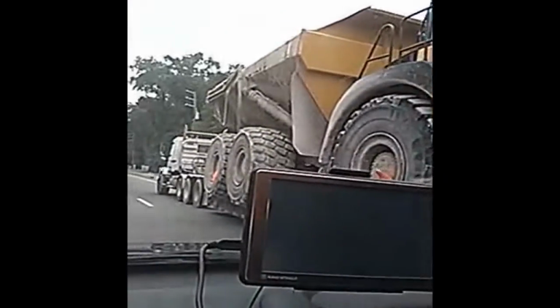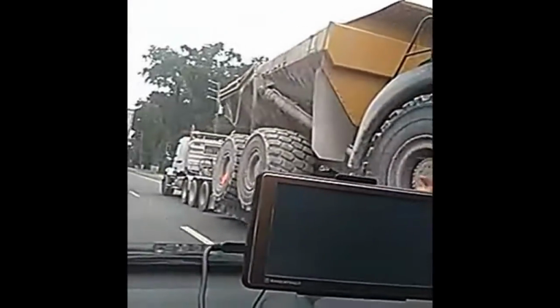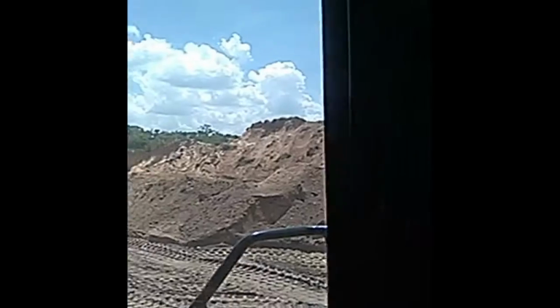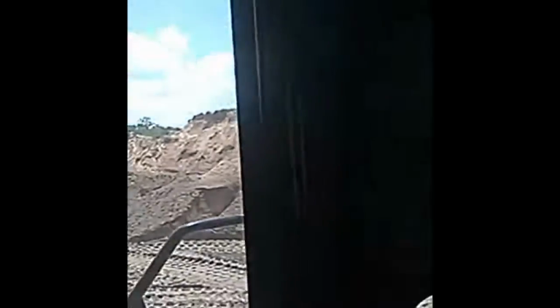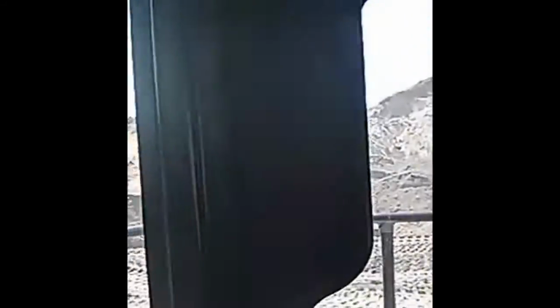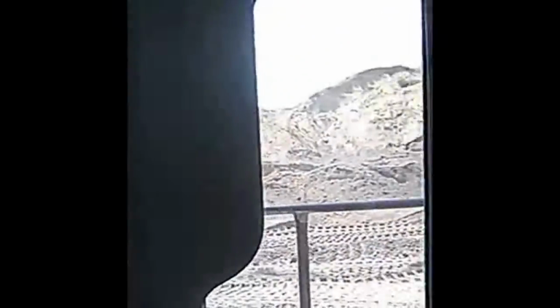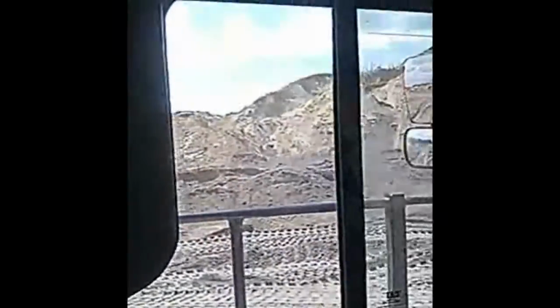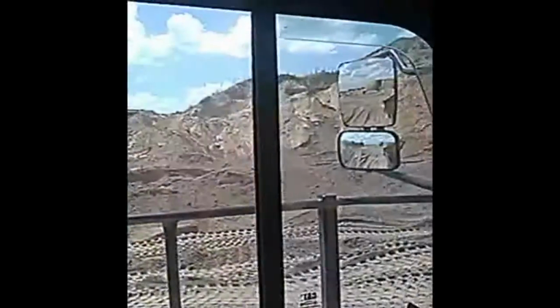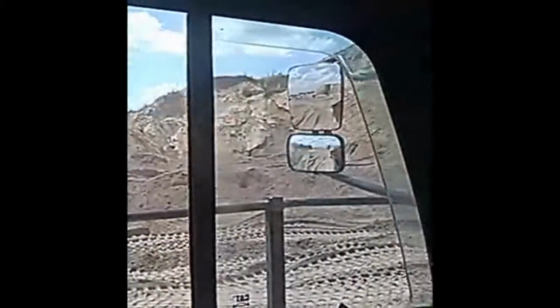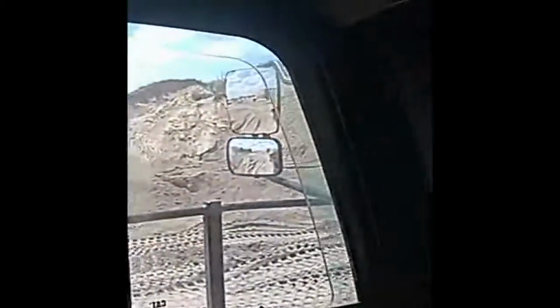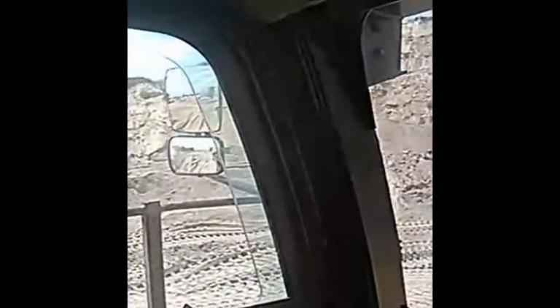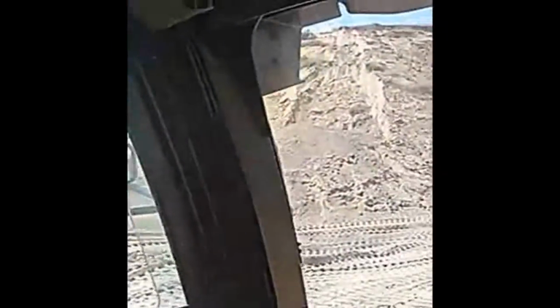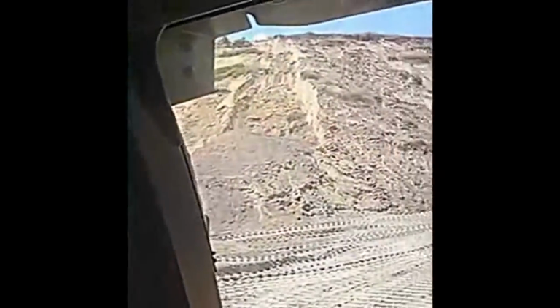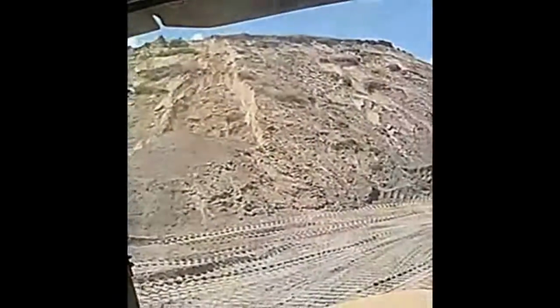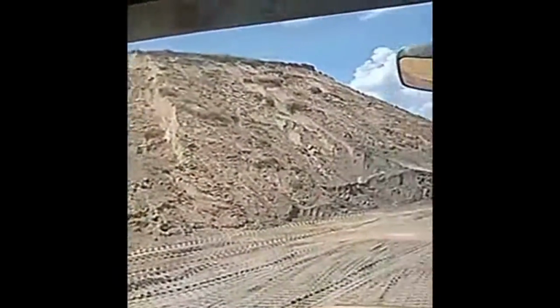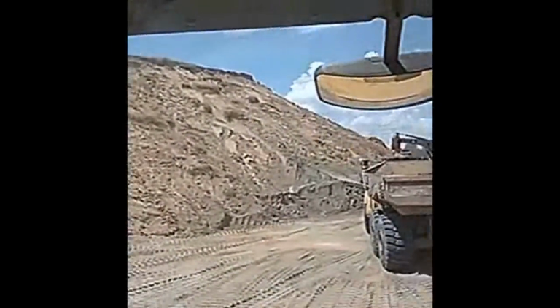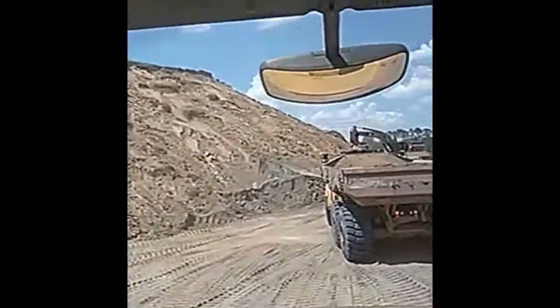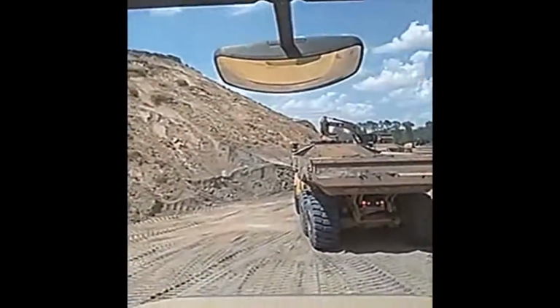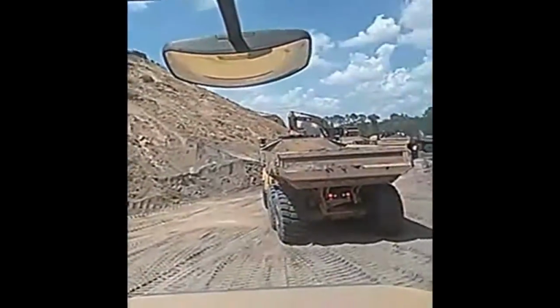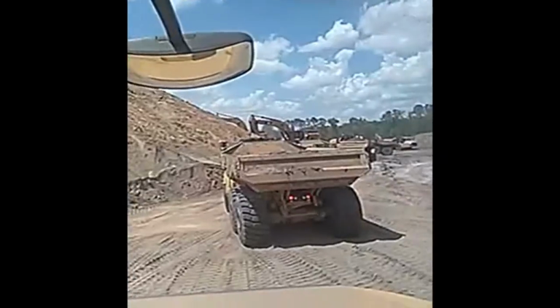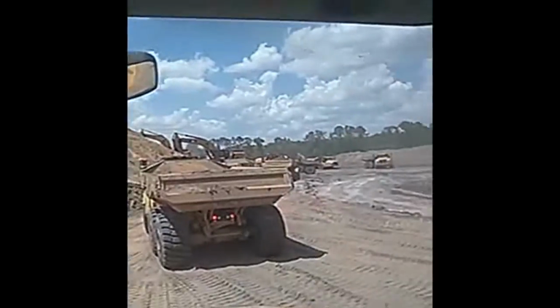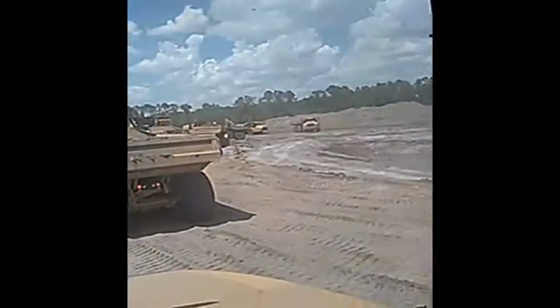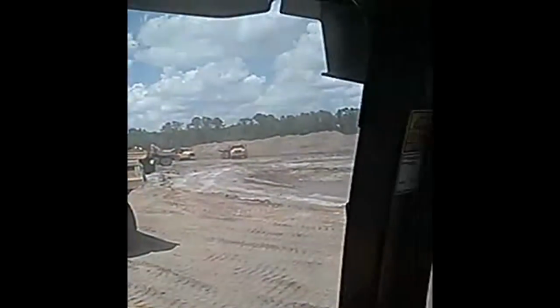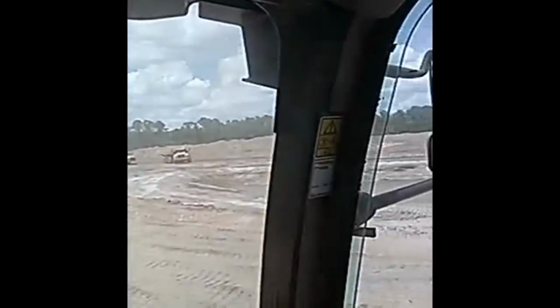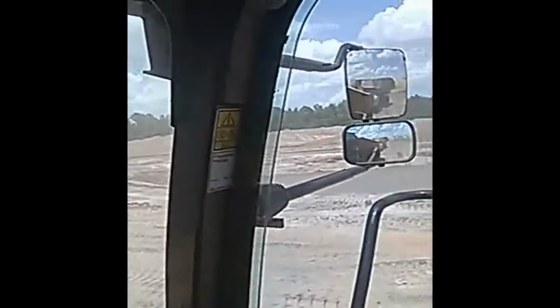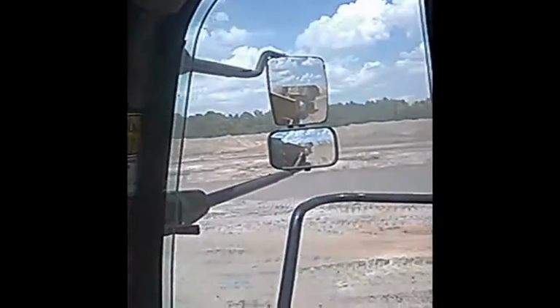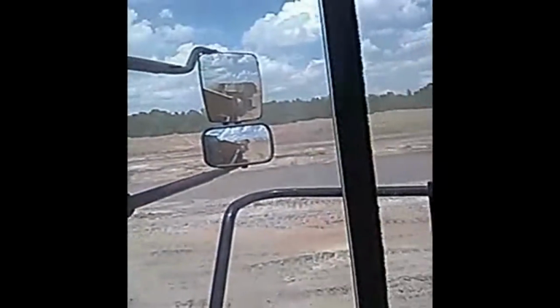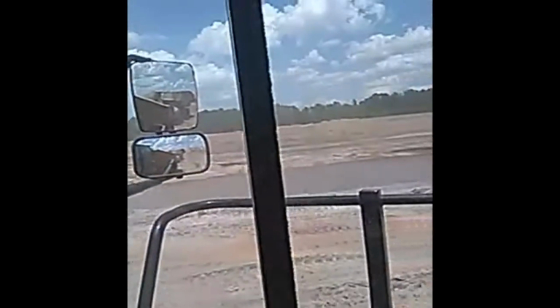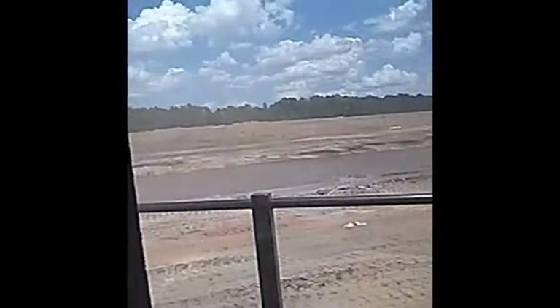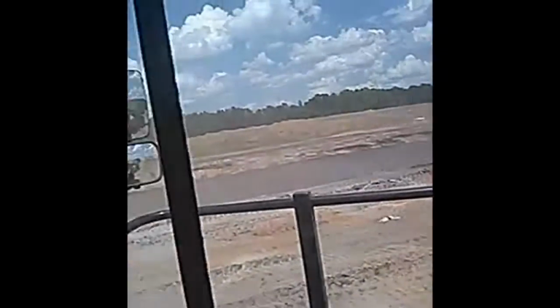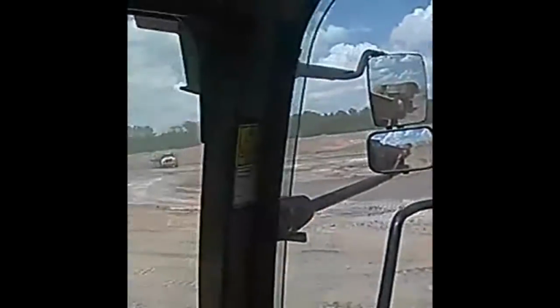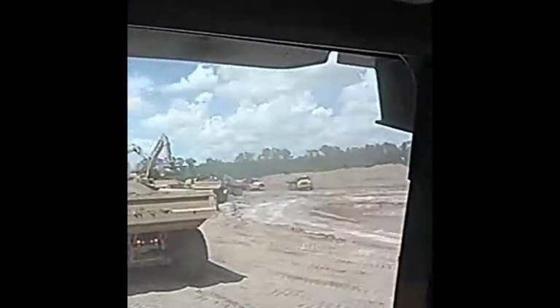Now here I am in the job site. This is a view from inside the cab of the truck. See all these mounds of sand? That's the trucks right there. We're going to be moving those sands. You see that big pond? We dug that pond out.